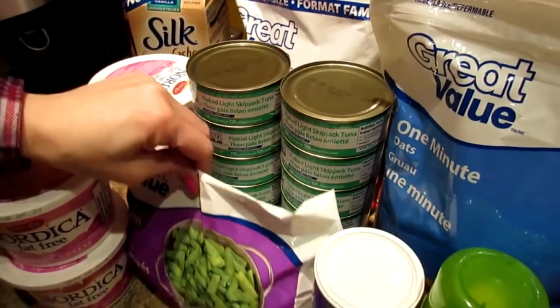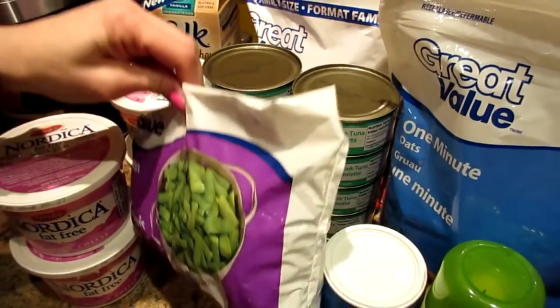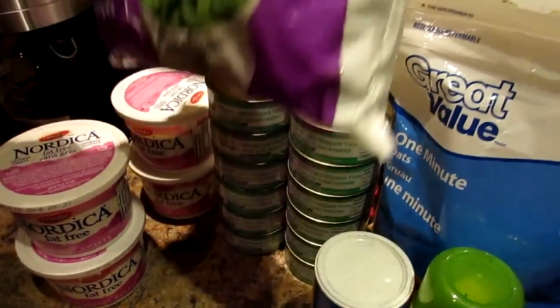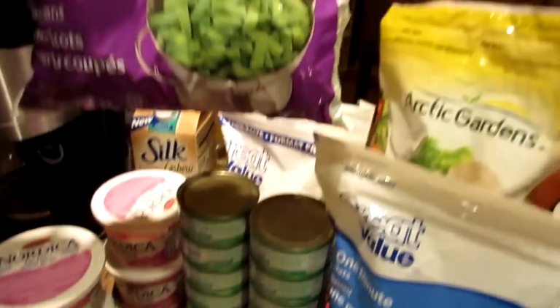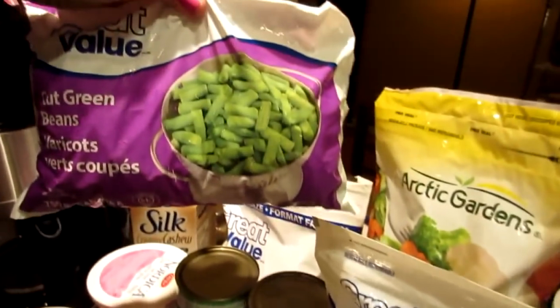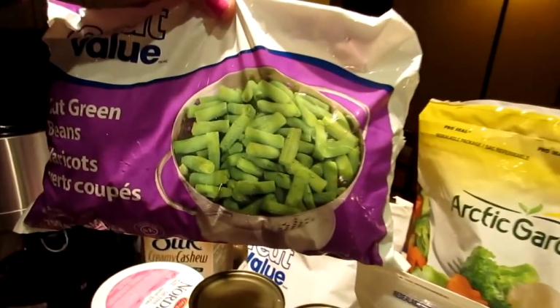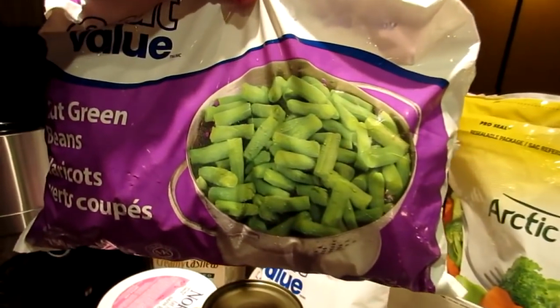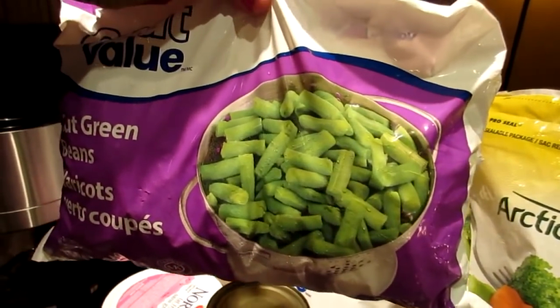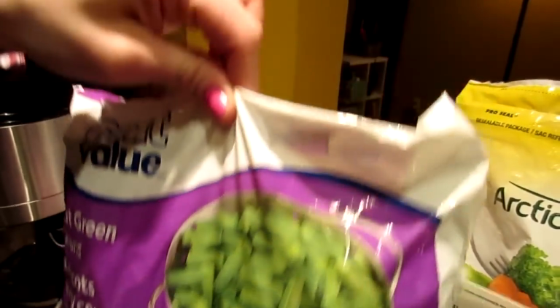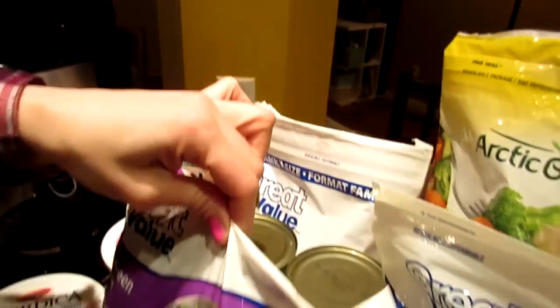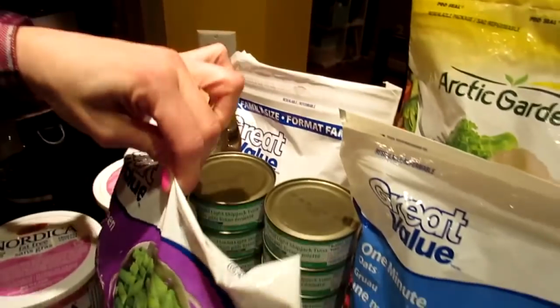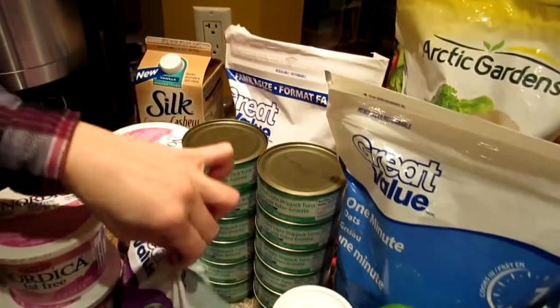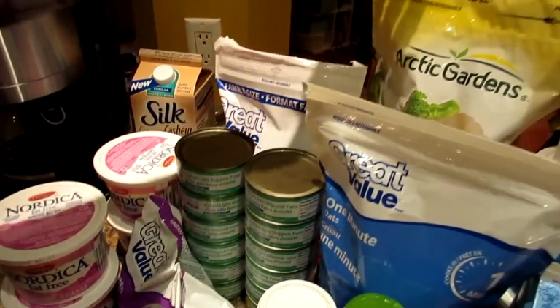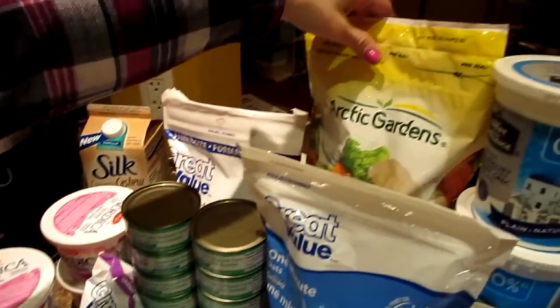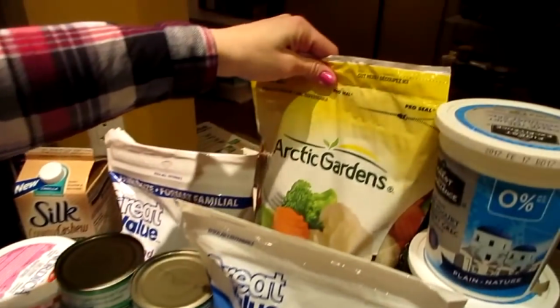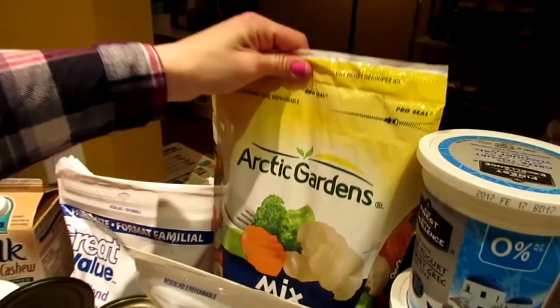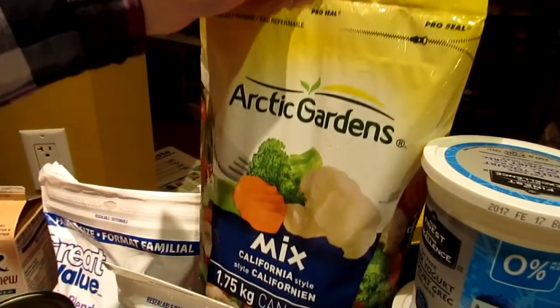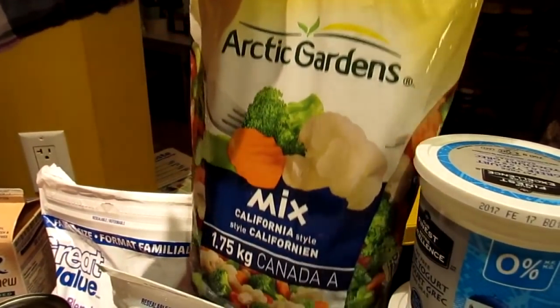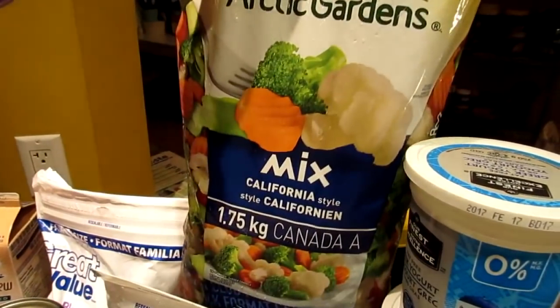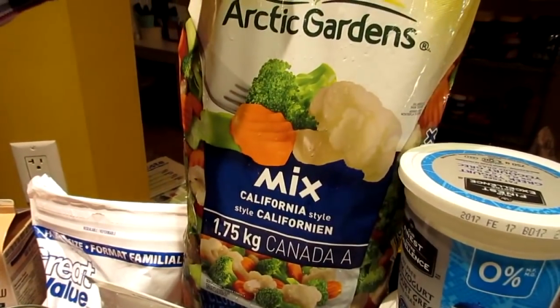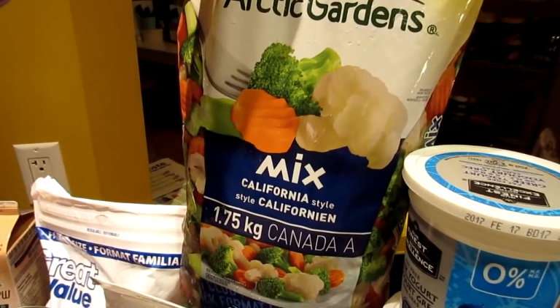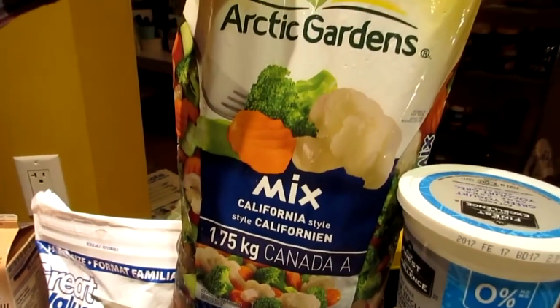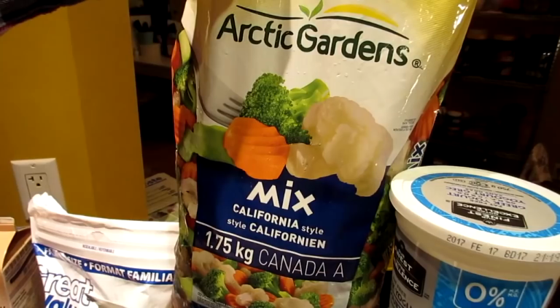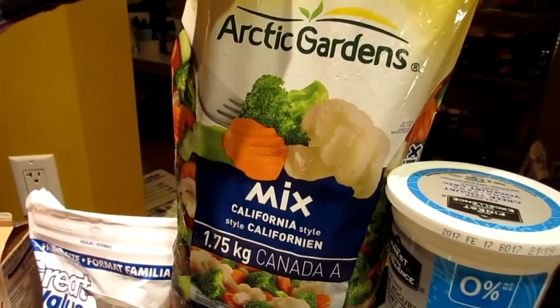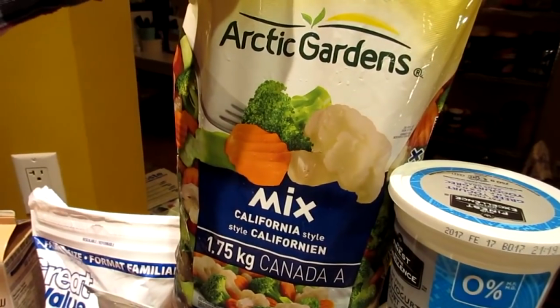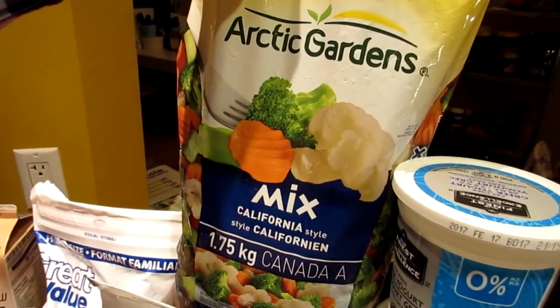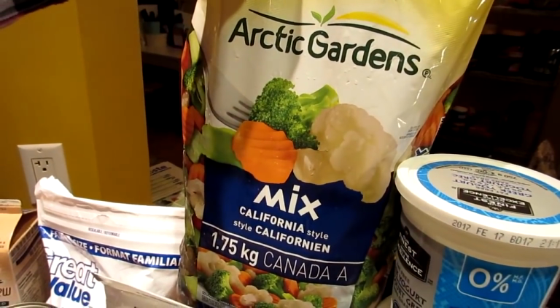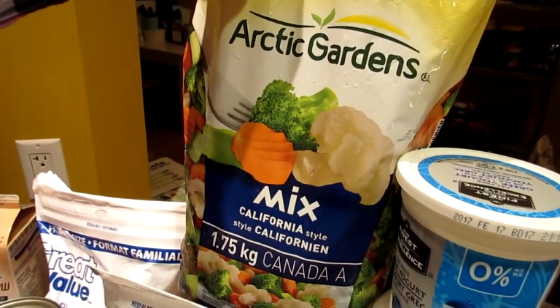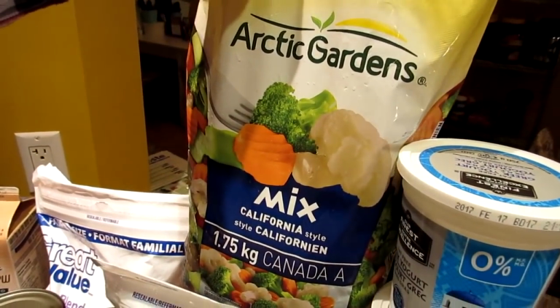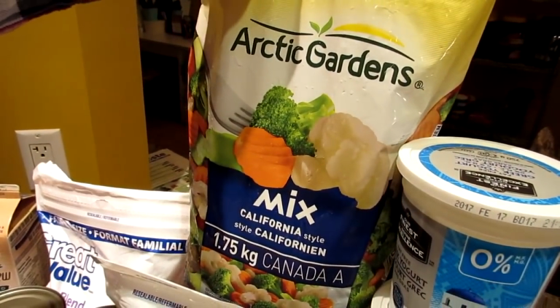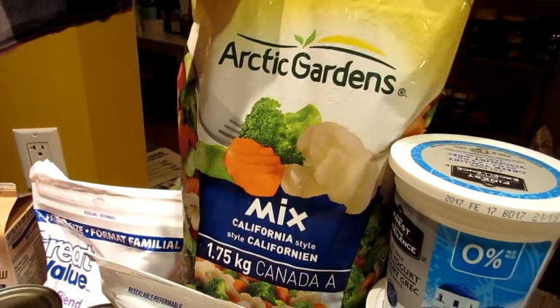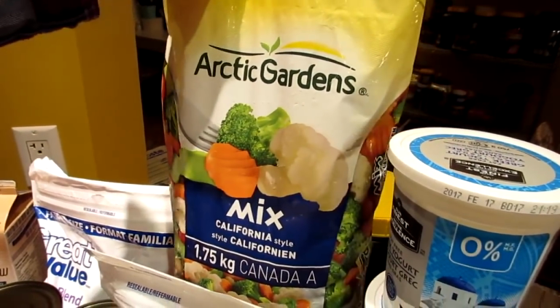We have some green beans, which we're going to add into the Arctic Gardens mix. We chose California mix today — the California style. So it has cauliflower, broccoli and carrots.